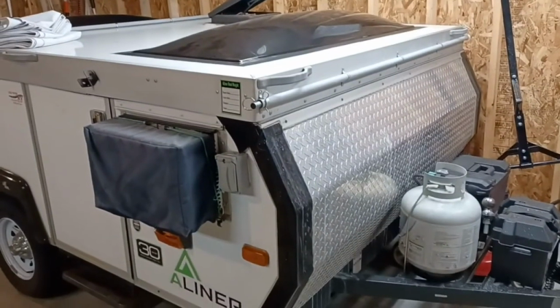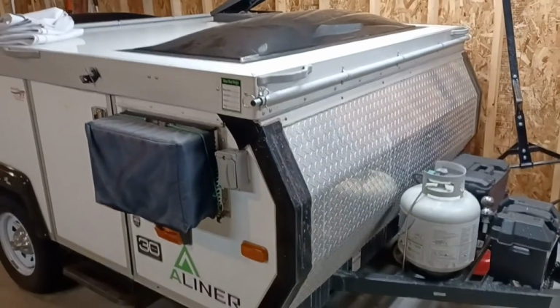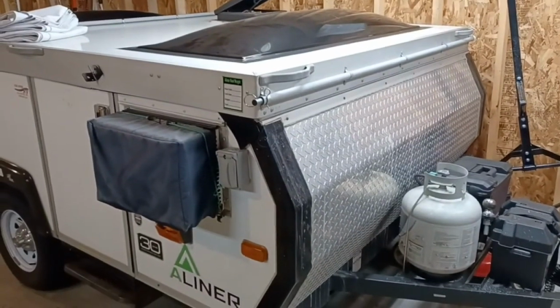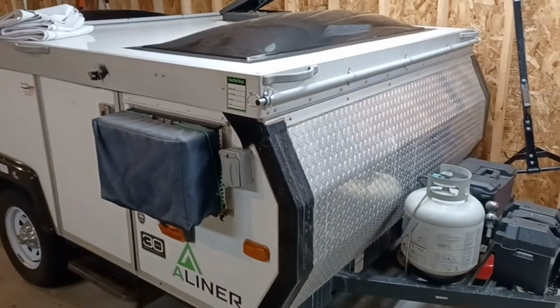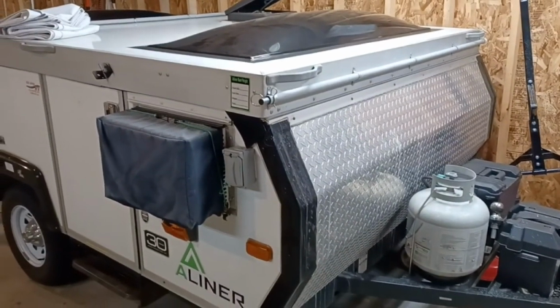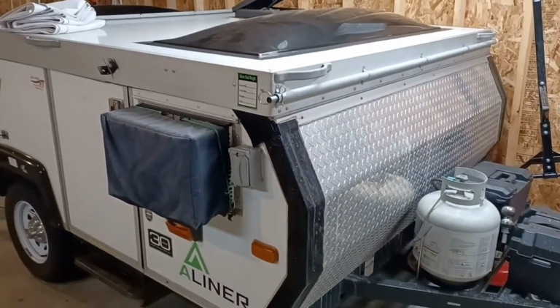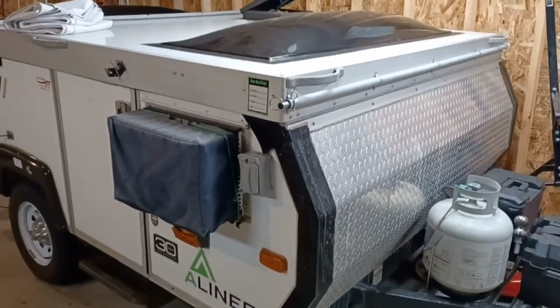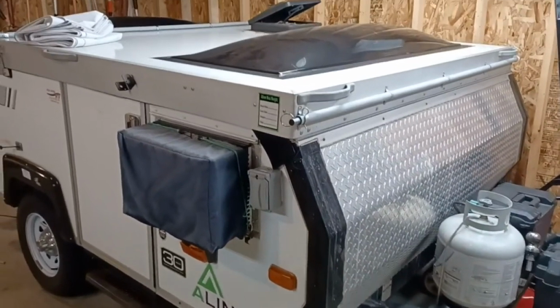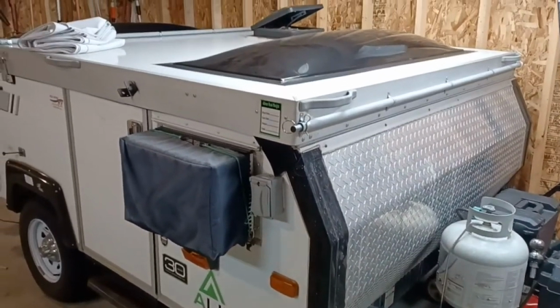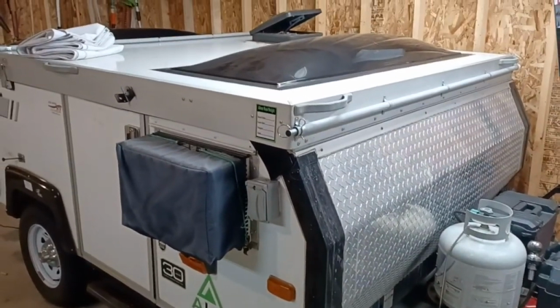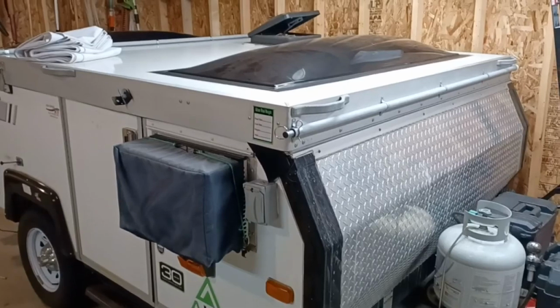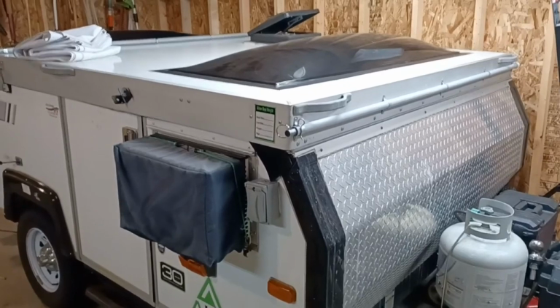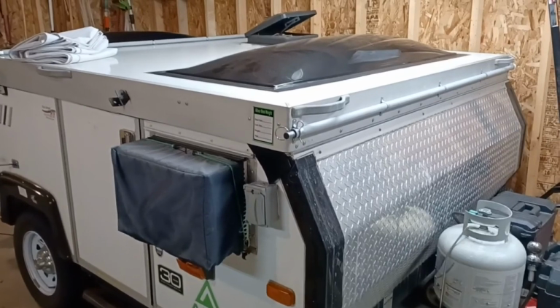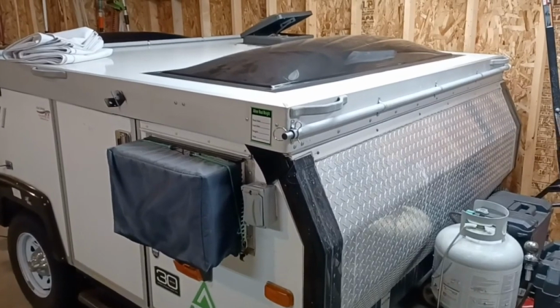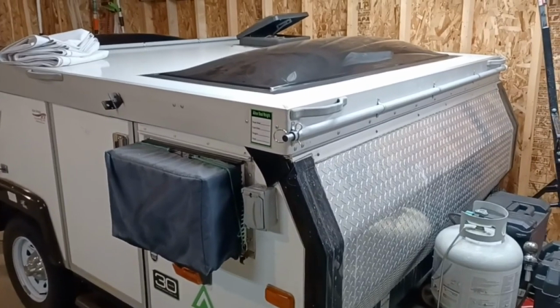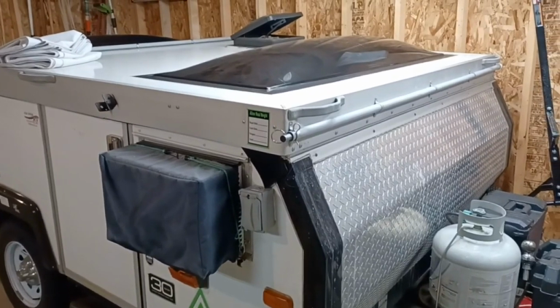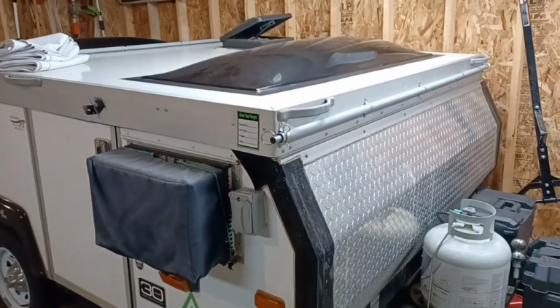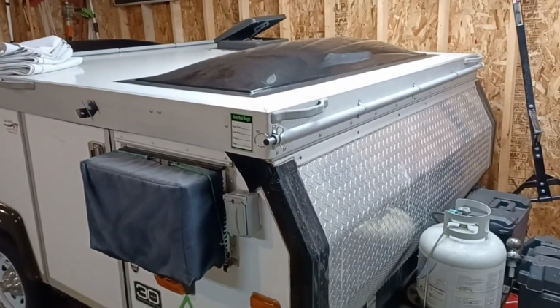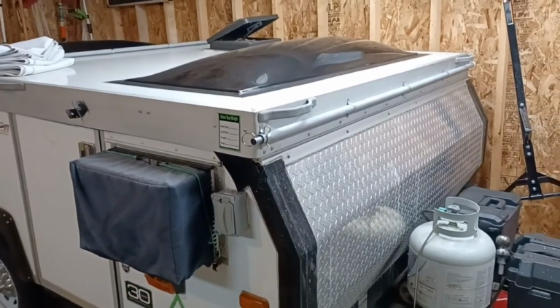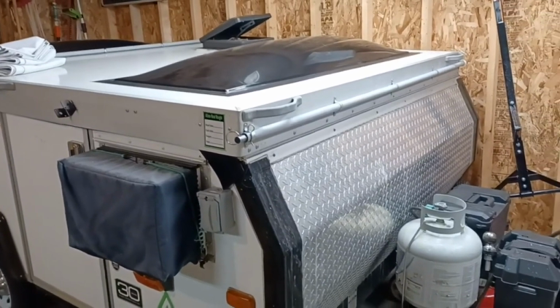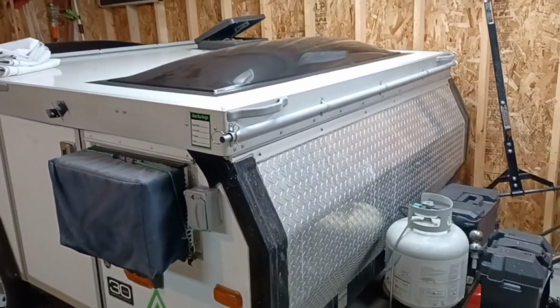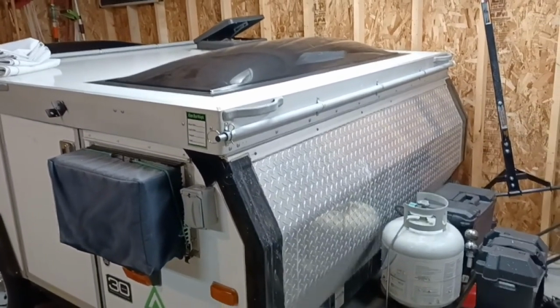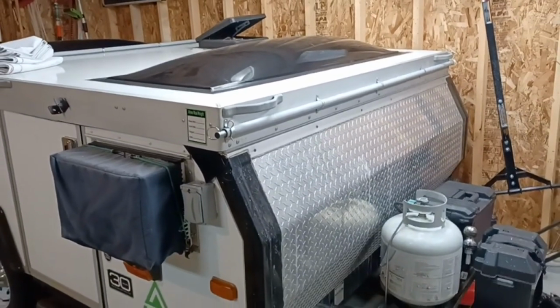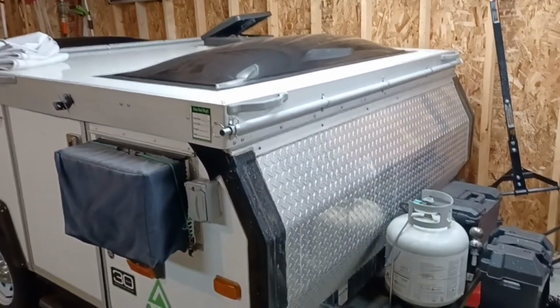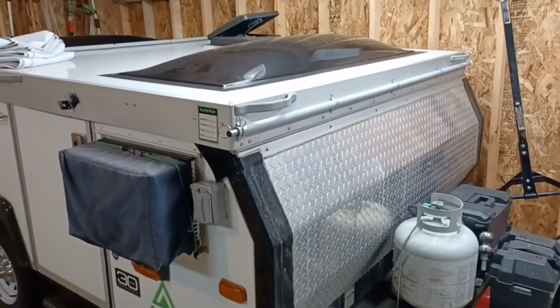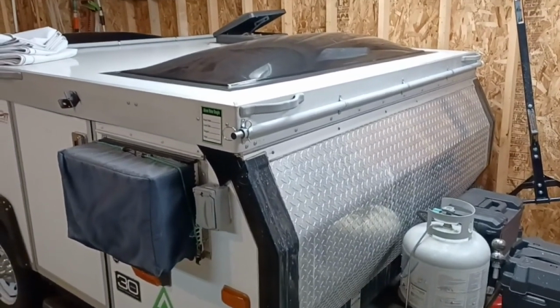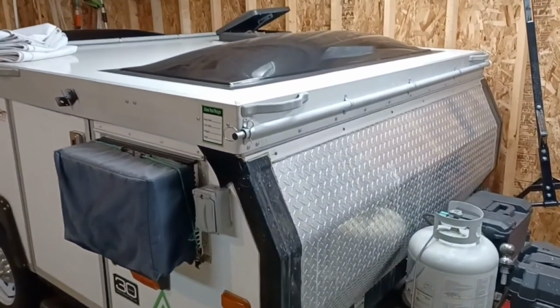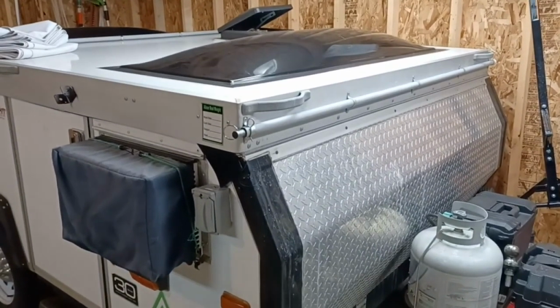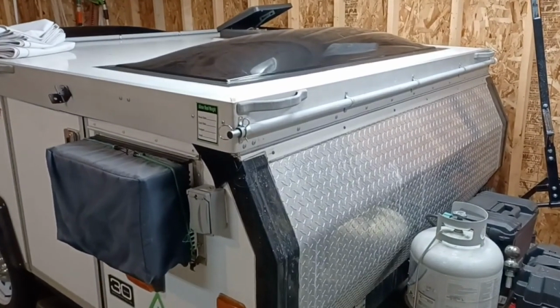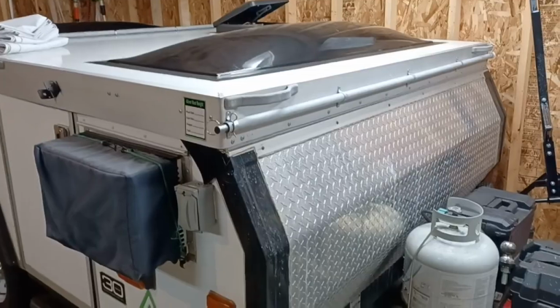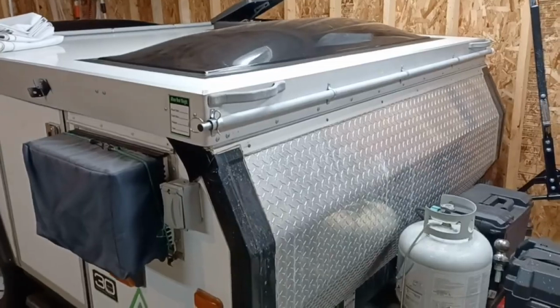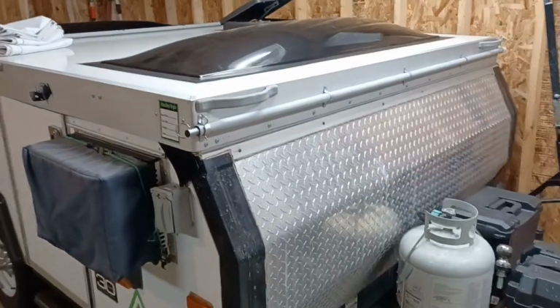Hi everyone. In my last video I got a number of questions about the awning, asking if I could give some more detailed looks at how it's built and assembled — so that's what this video is for.